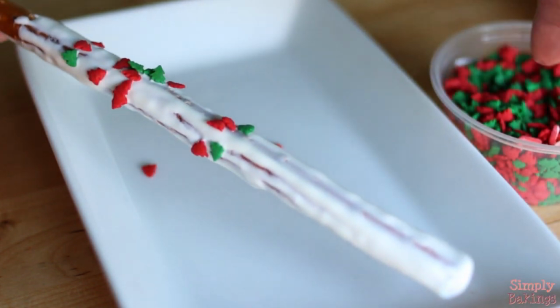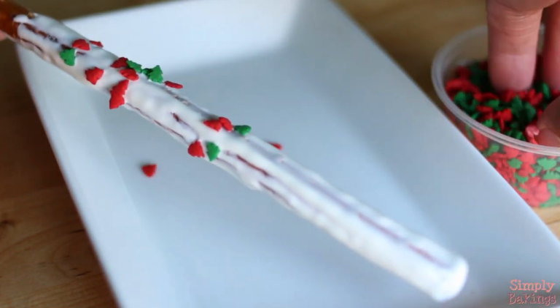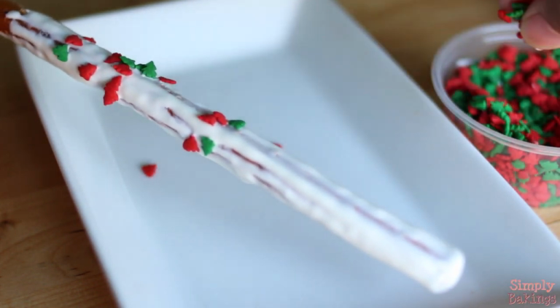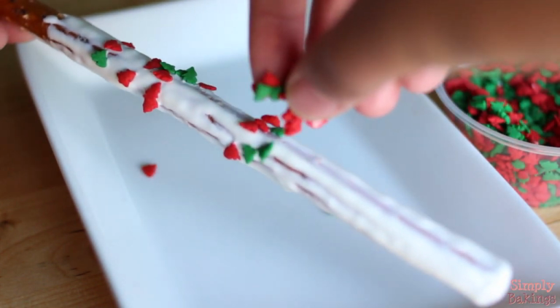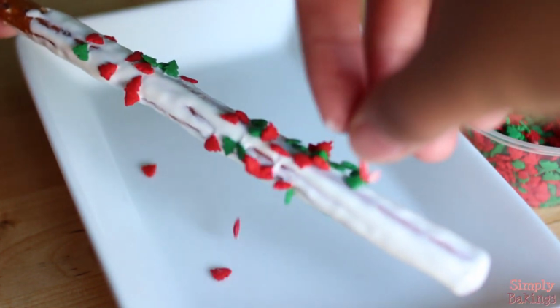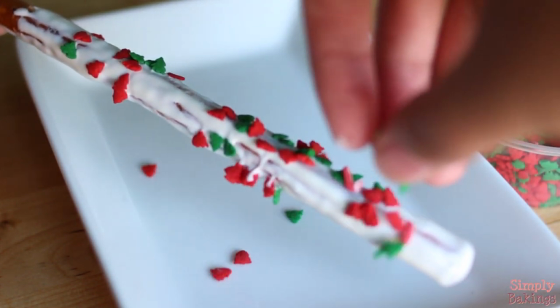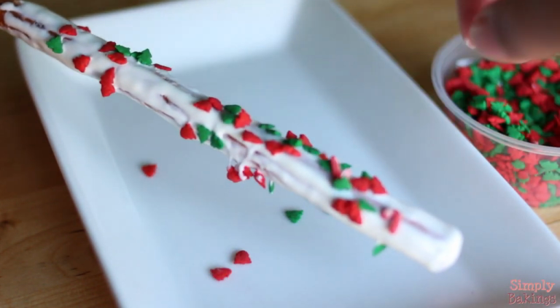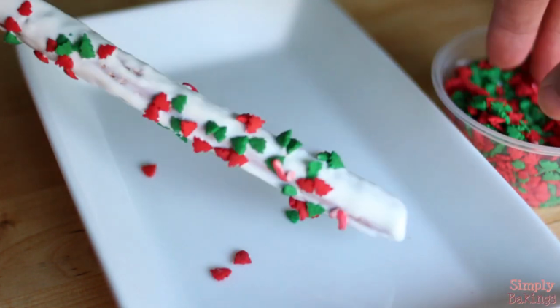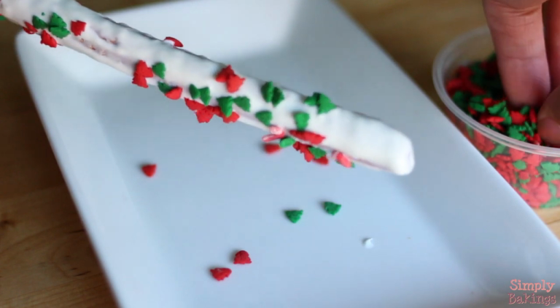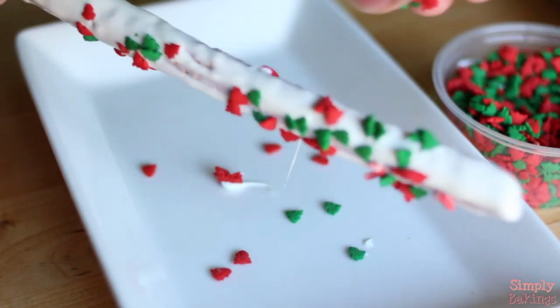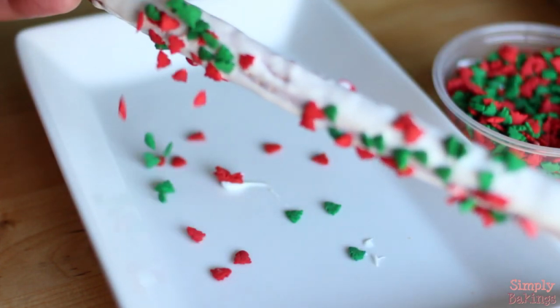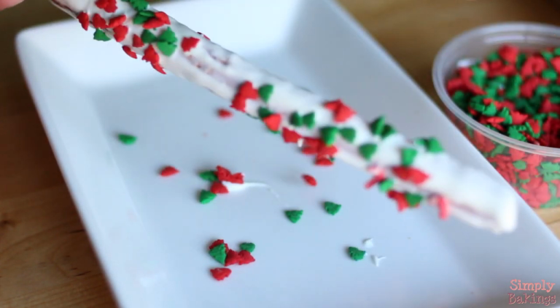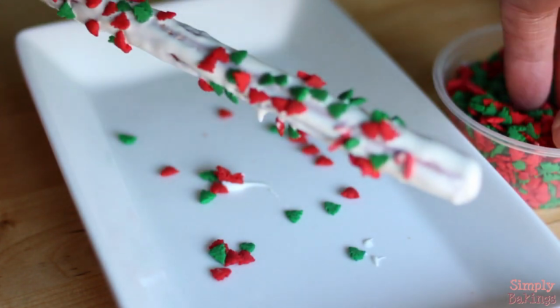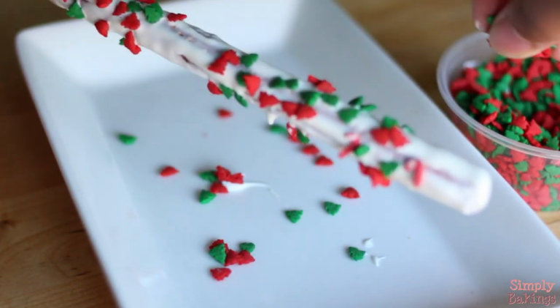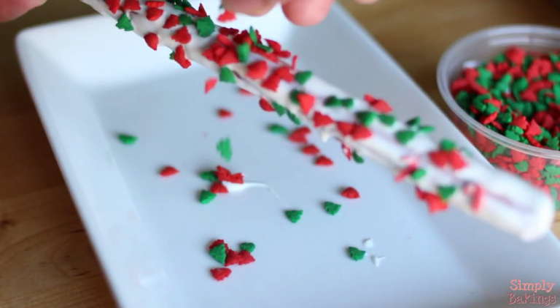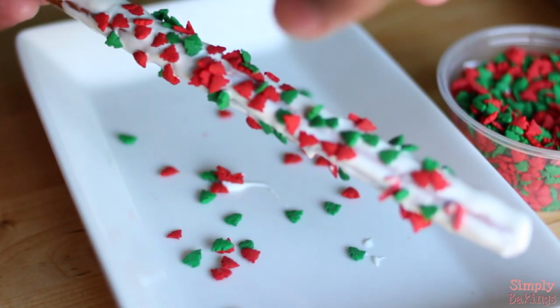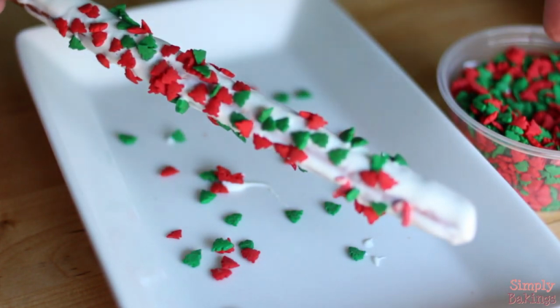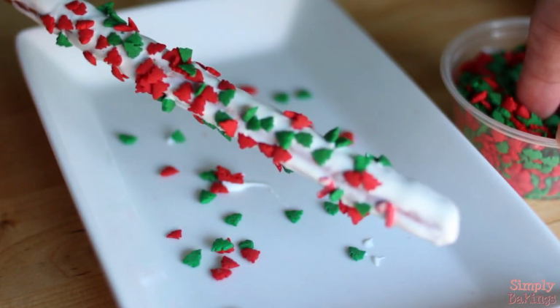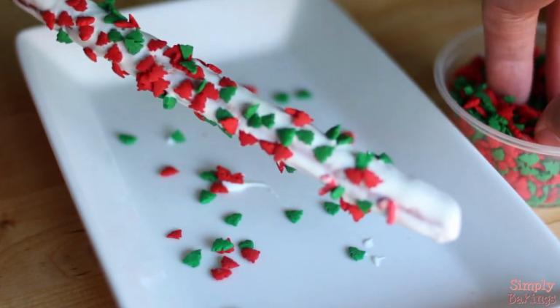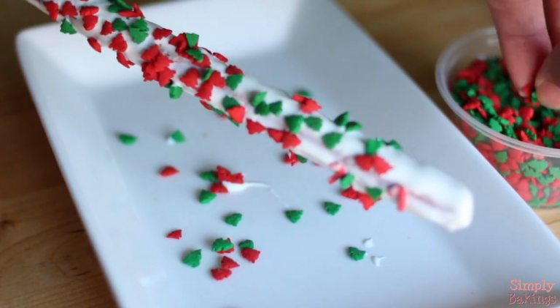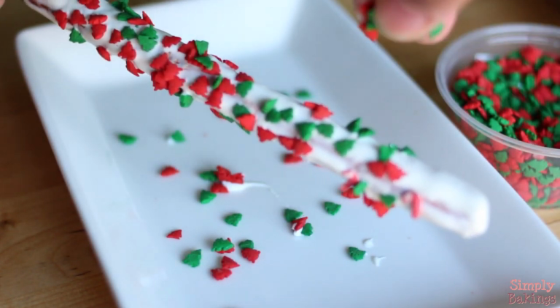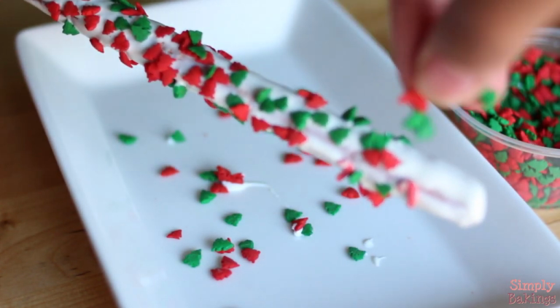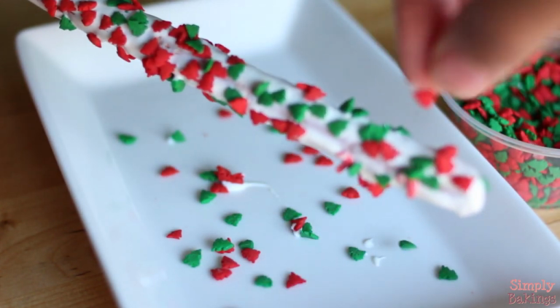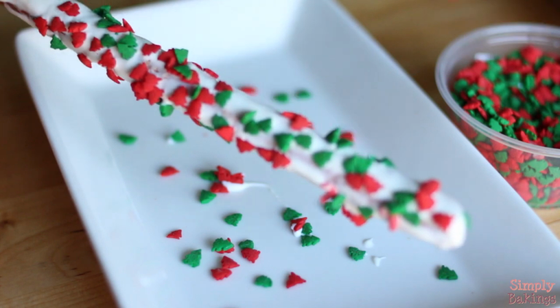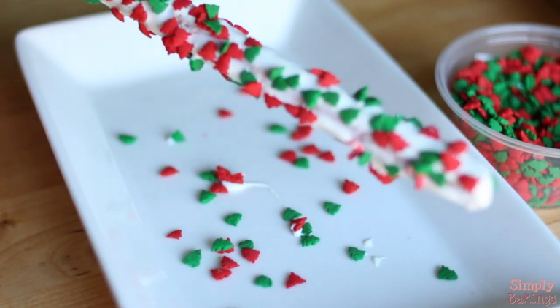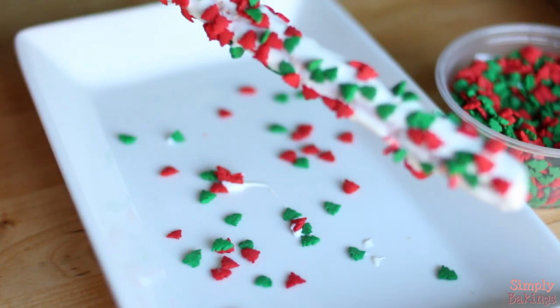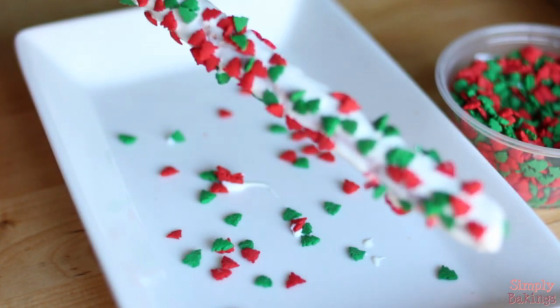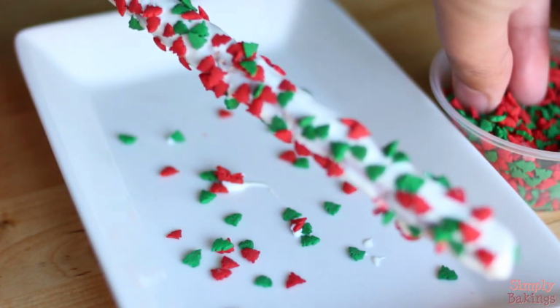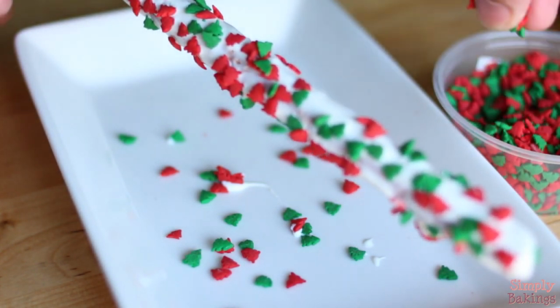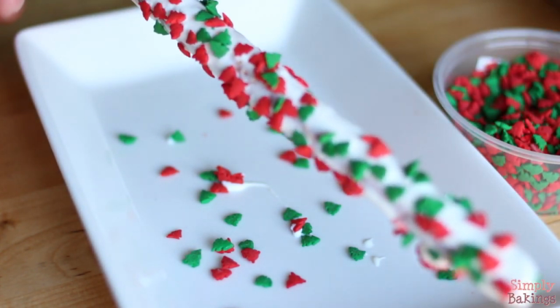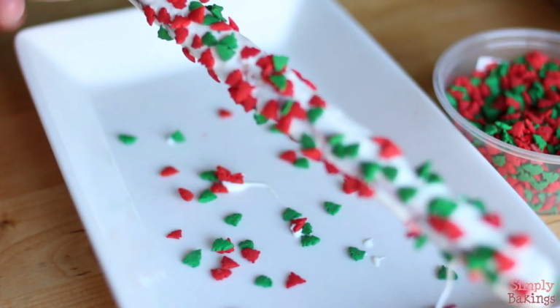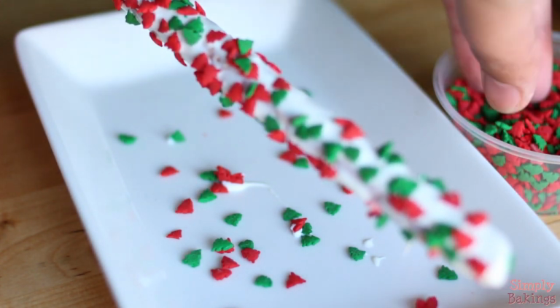And here's another one with the Christmas tree sprinkles. That's pretty much it, guys — really simple to make. It's a great gift to give because people think it took you forever to make.